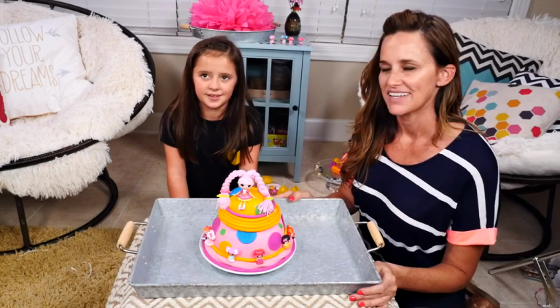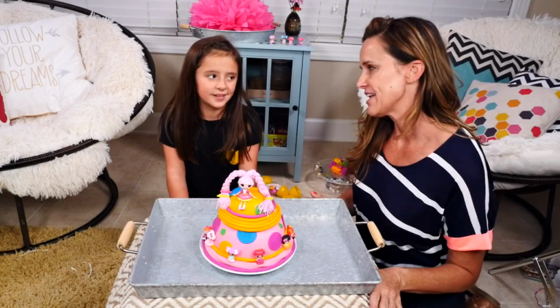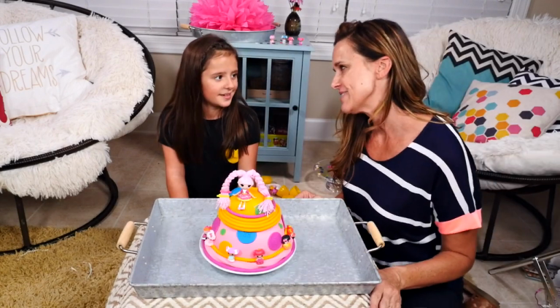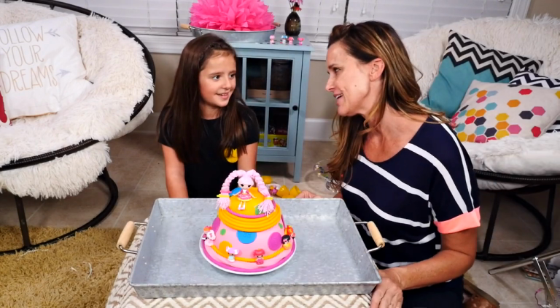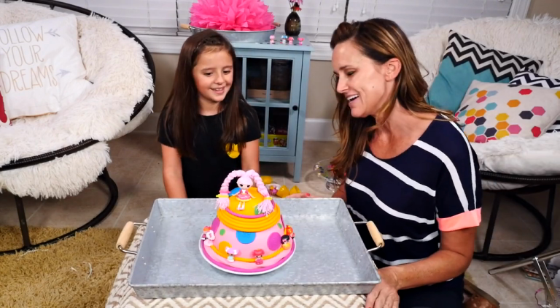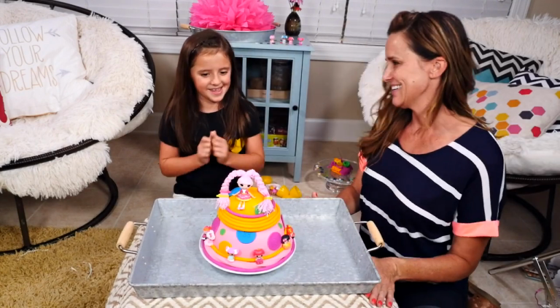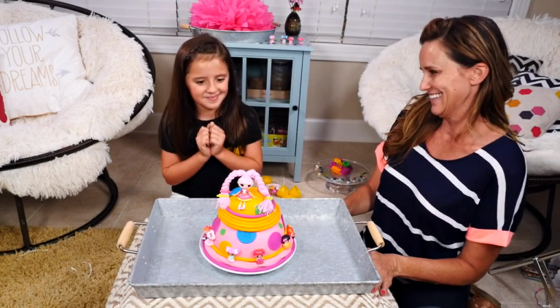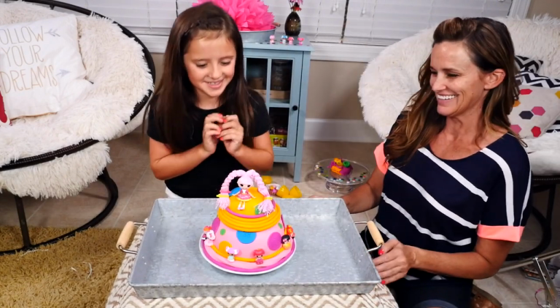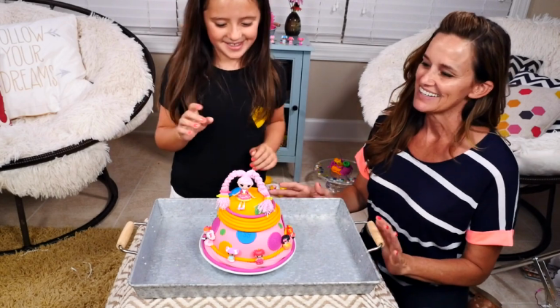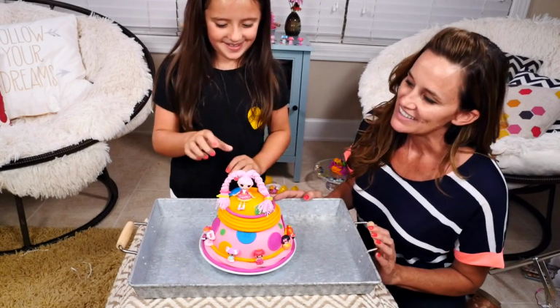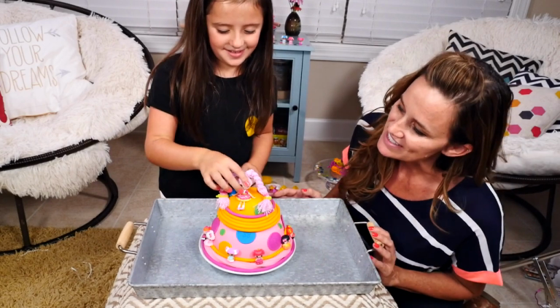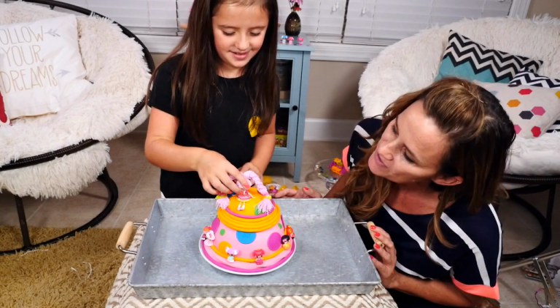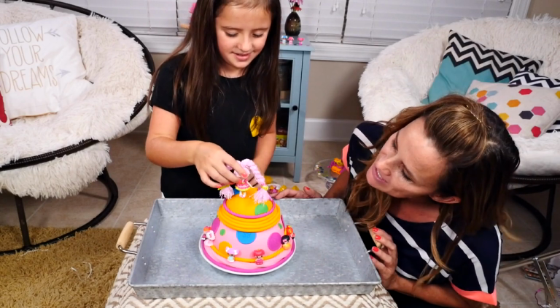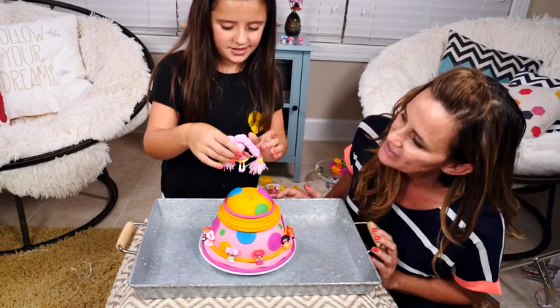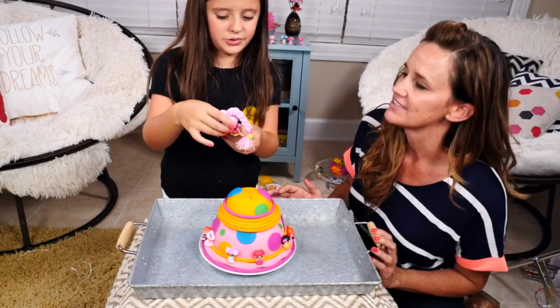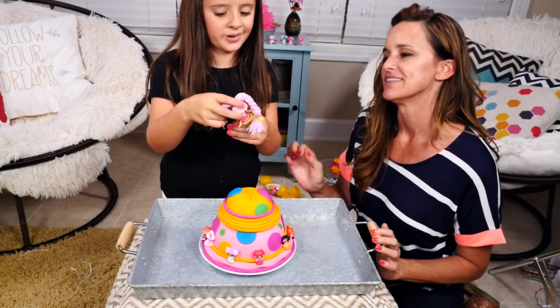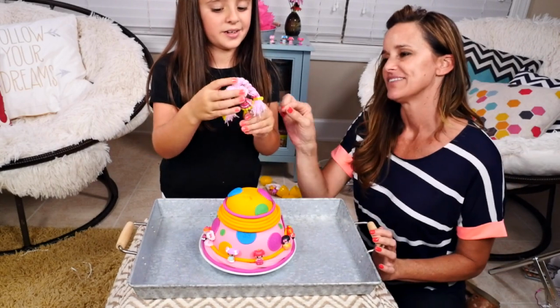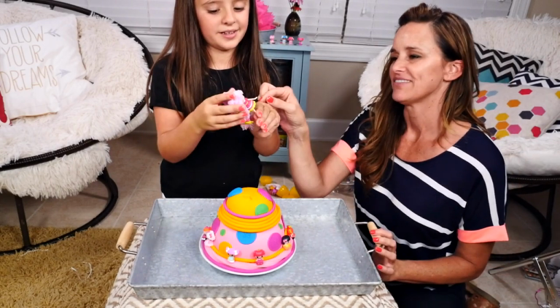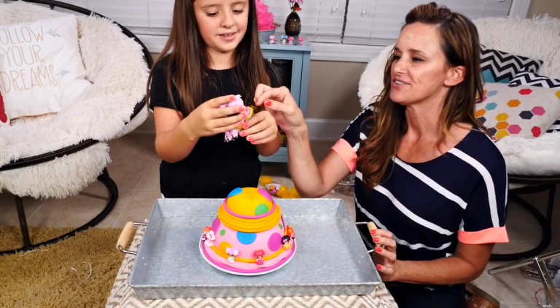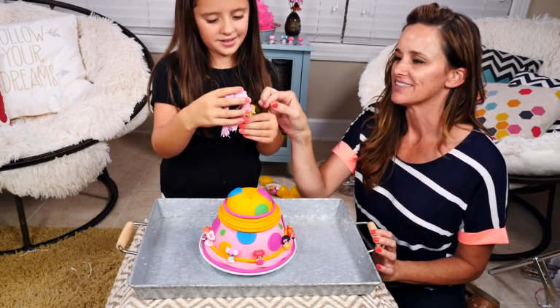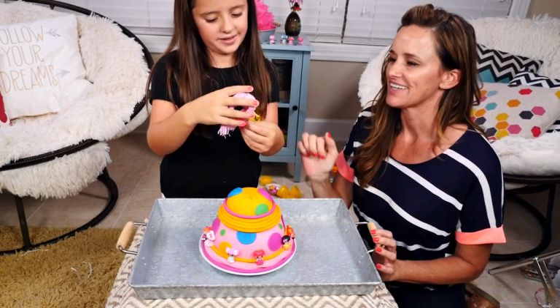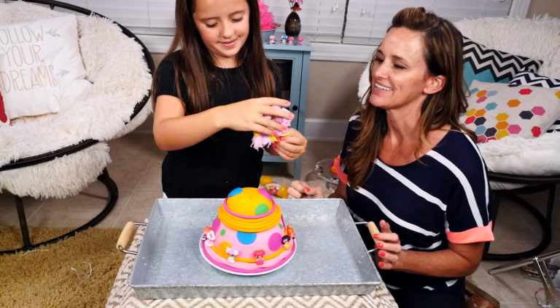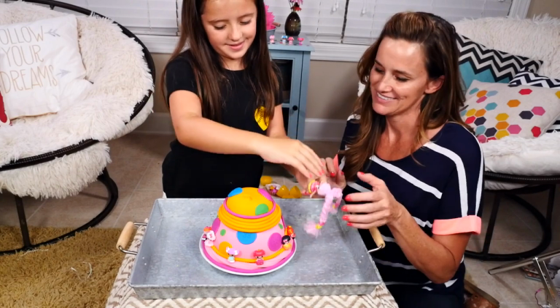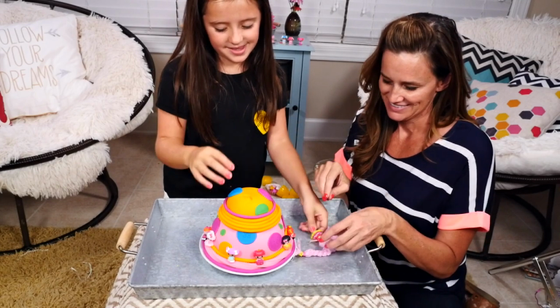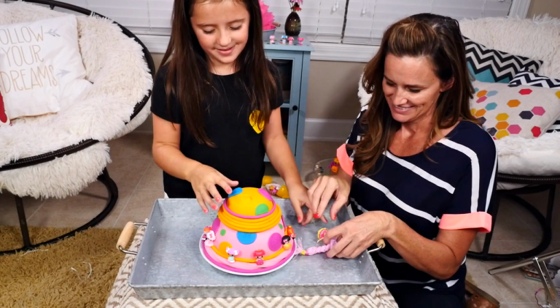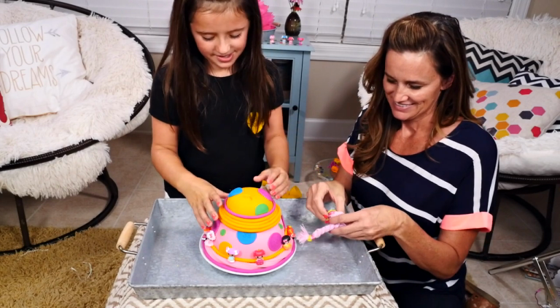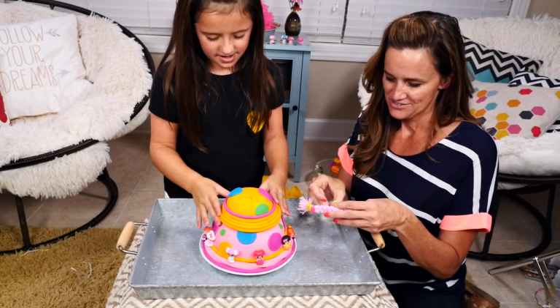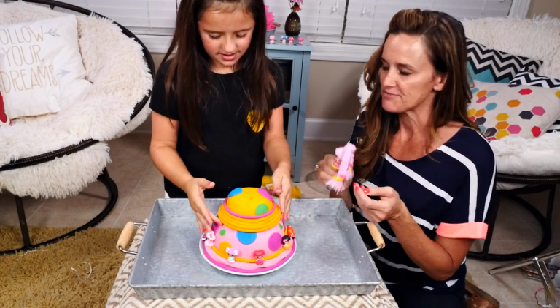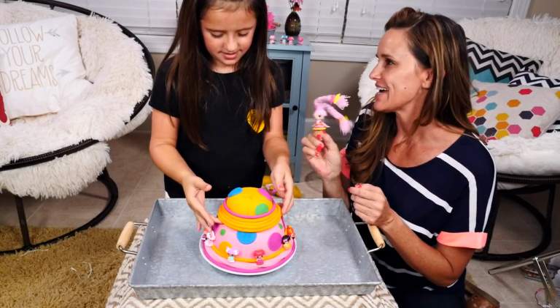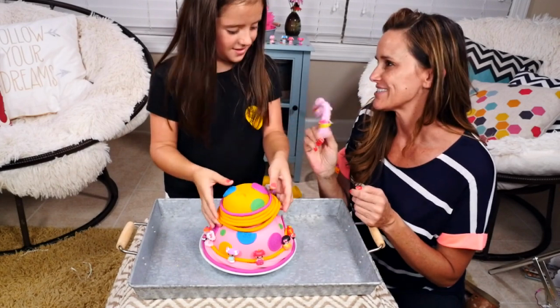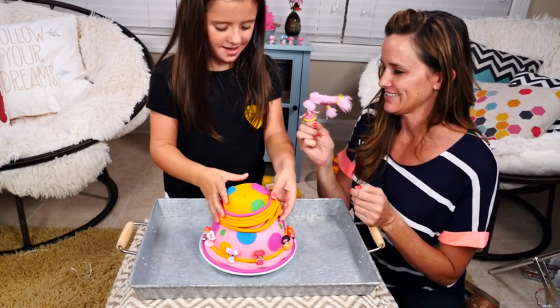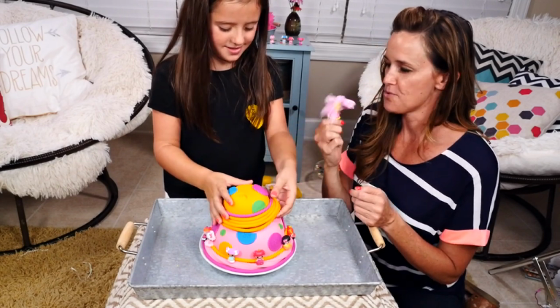Are you ready to open this Play-Doh cake? So who do we have on top? Jewel! We have Jewel. I like her. Jewel has some crazy hair, doesn't she? Woo!